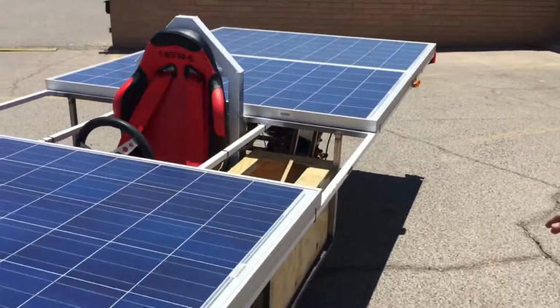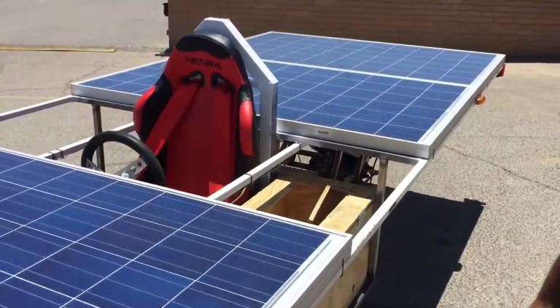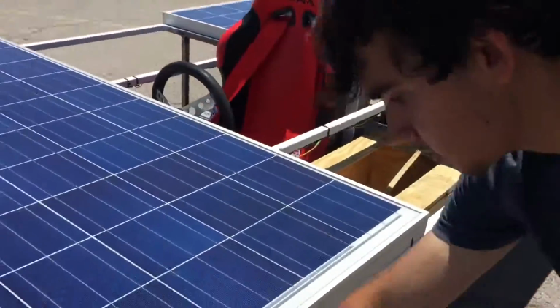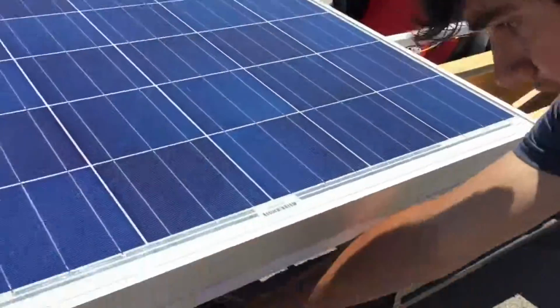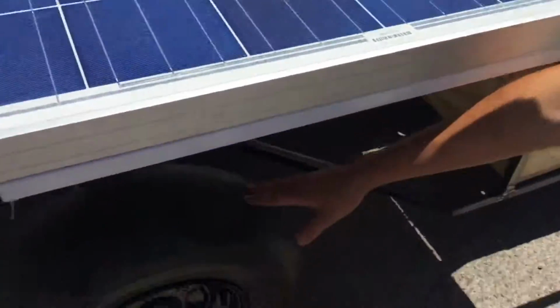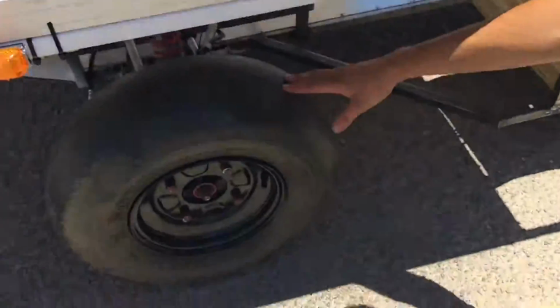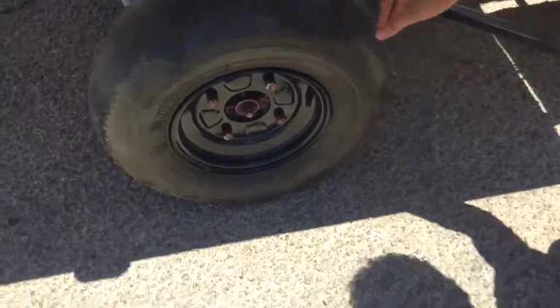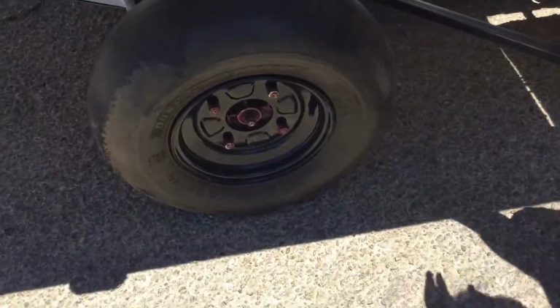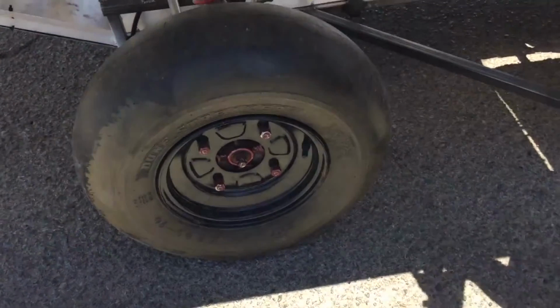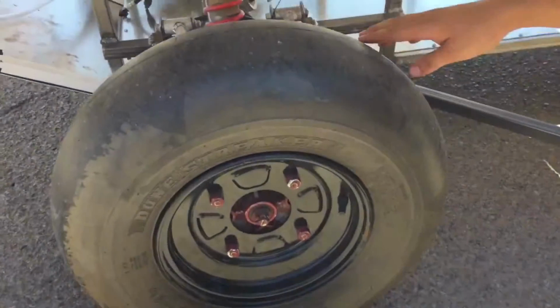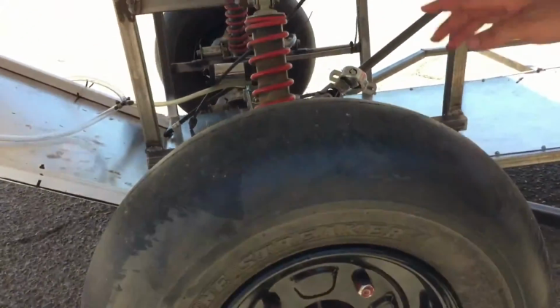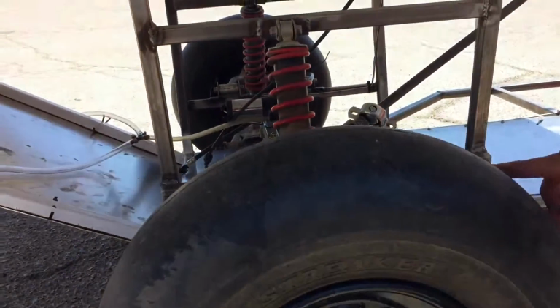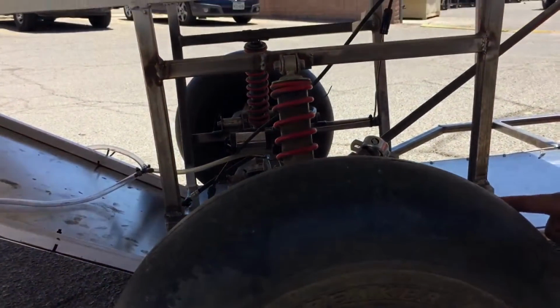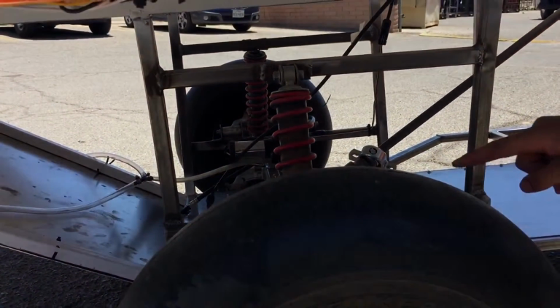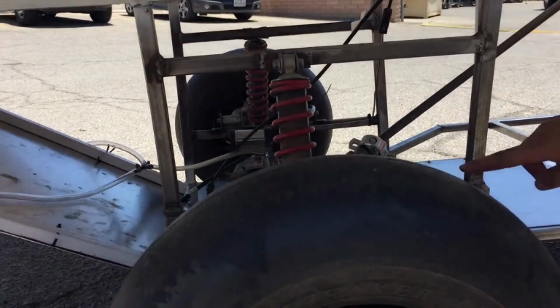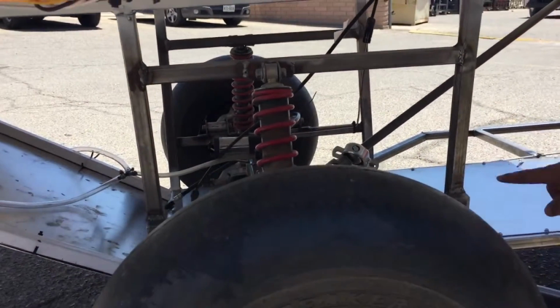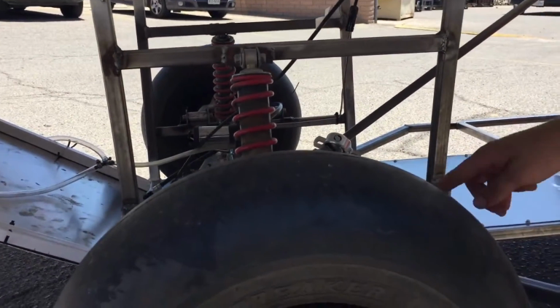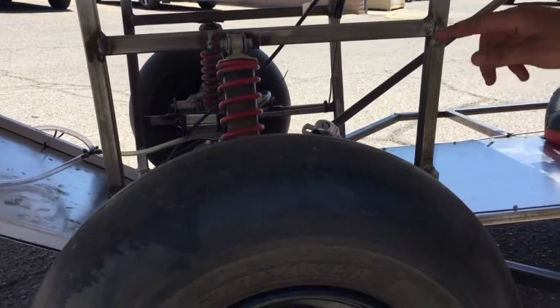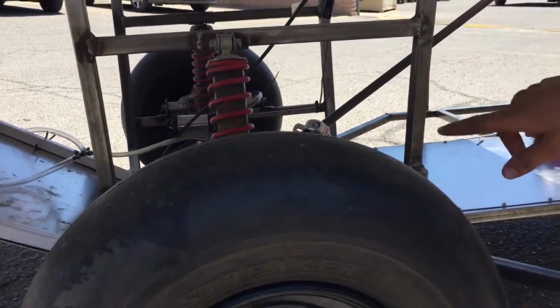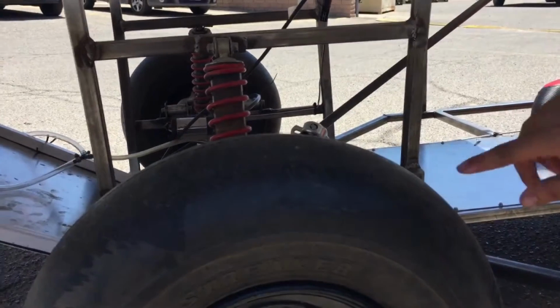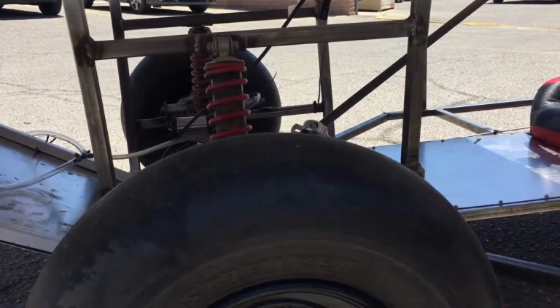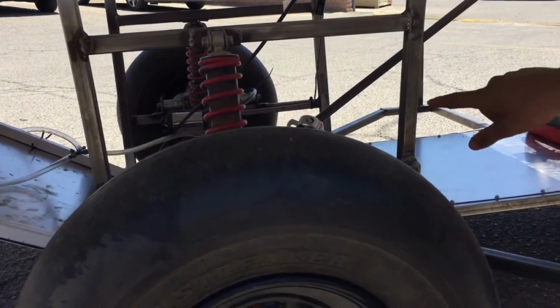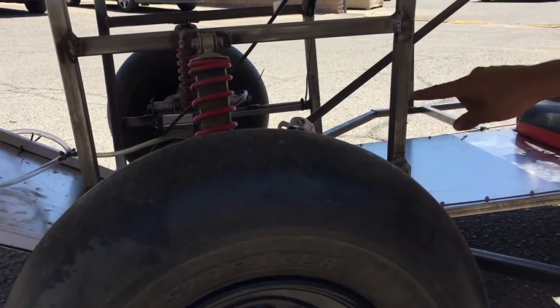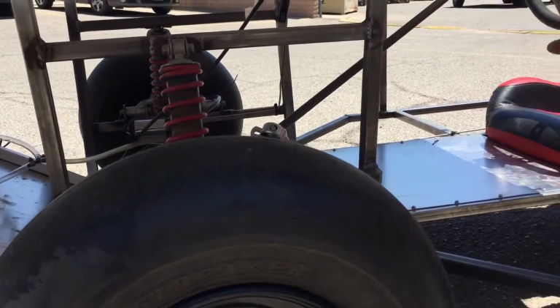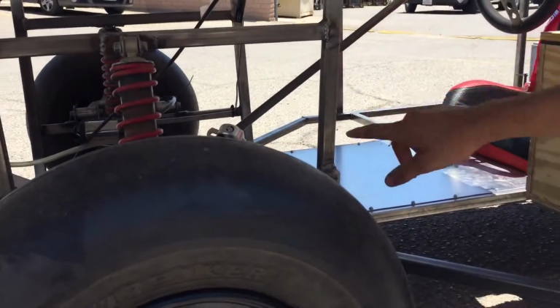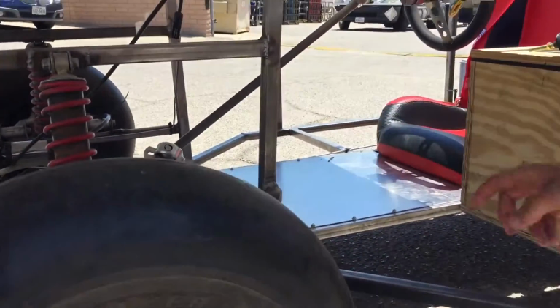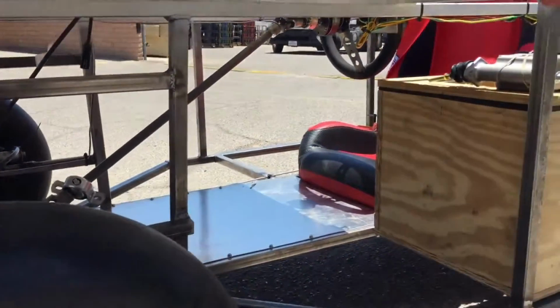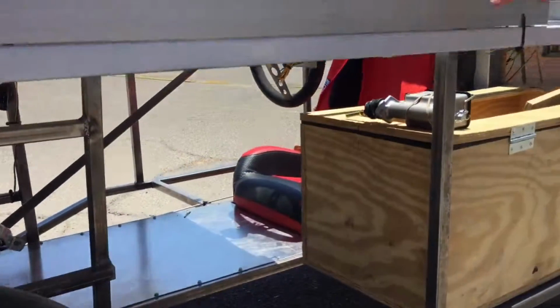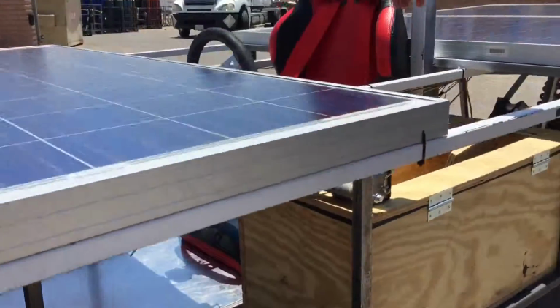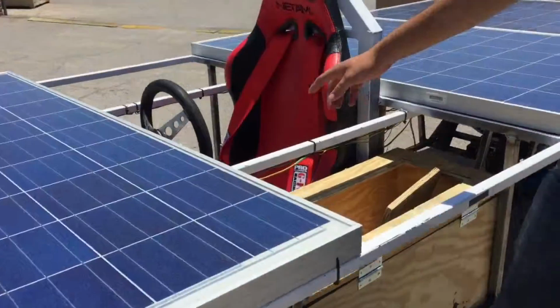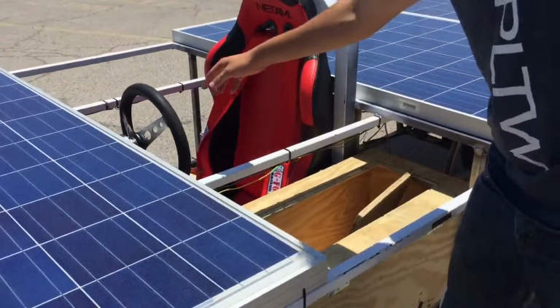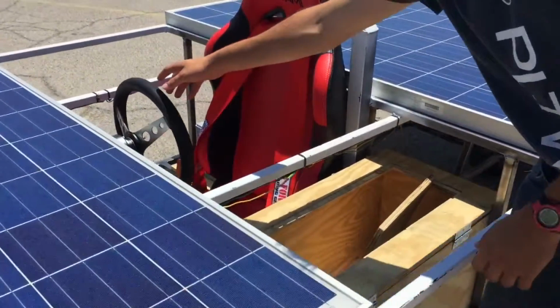Here are our slicks — our tires. Inside of there, you have our suspension. It's an ATV suspension, and hooked up along there are the brake lines, and then there's a steering linkage that goes back up here to the actual steering wheel.